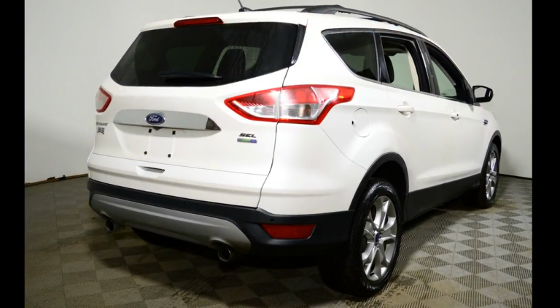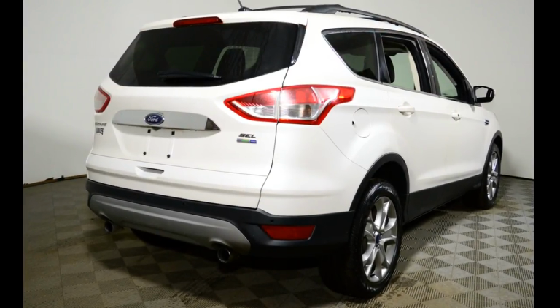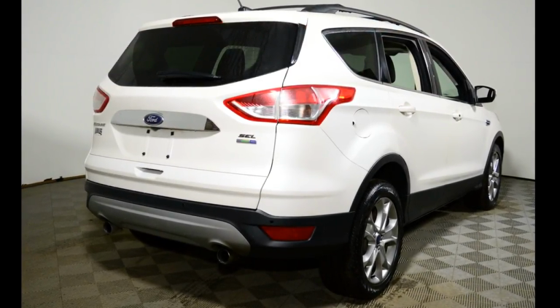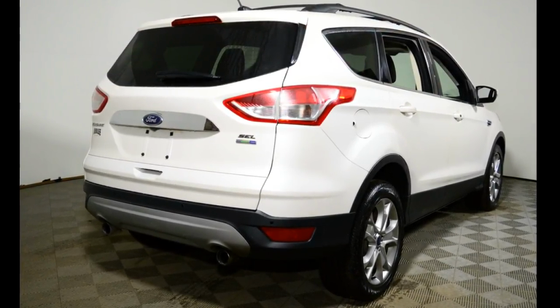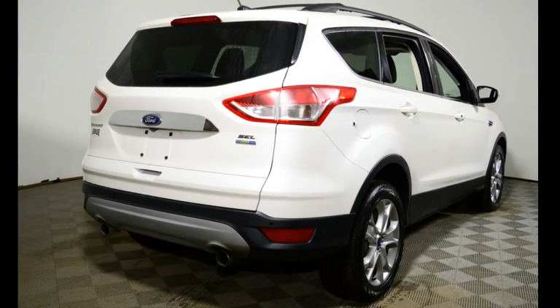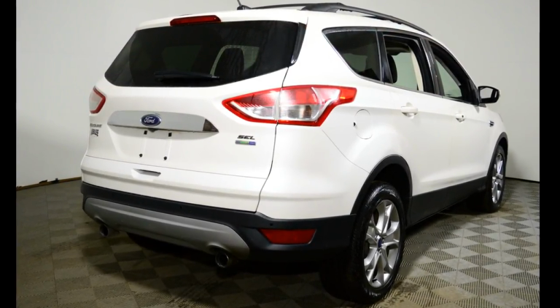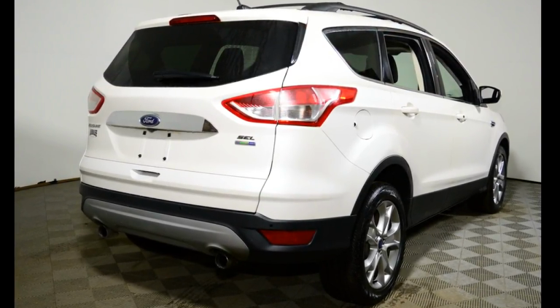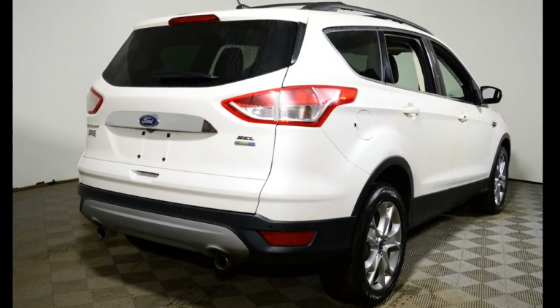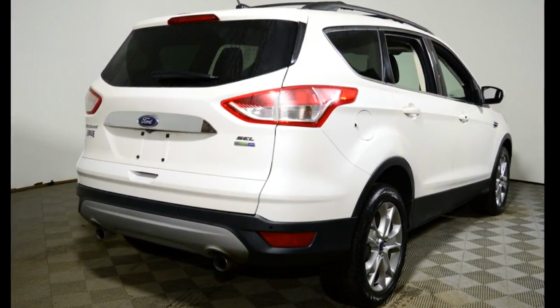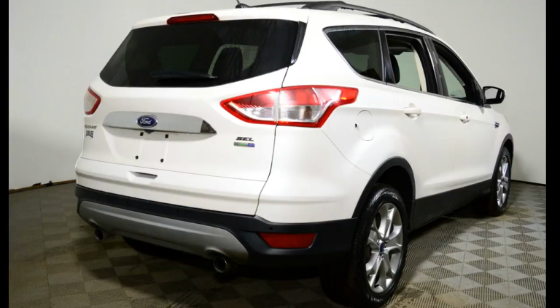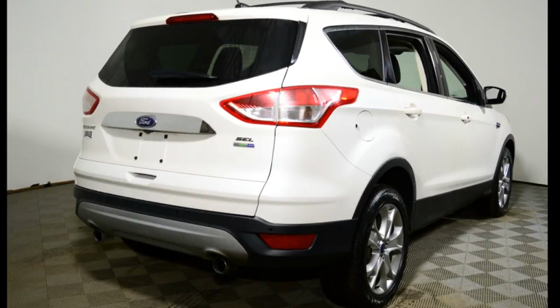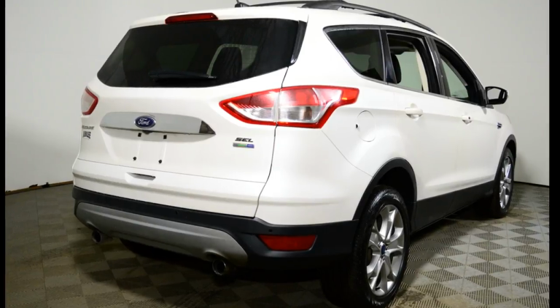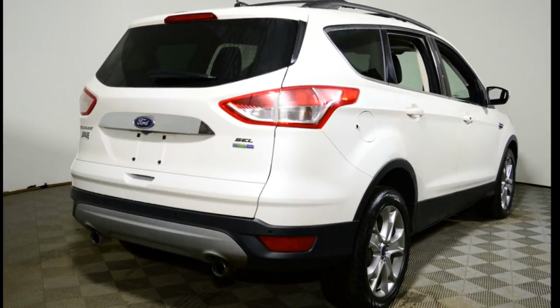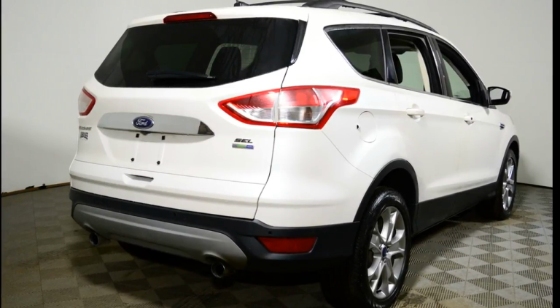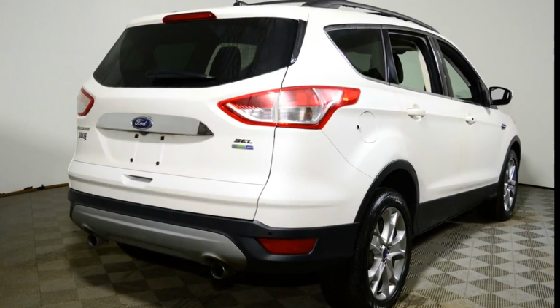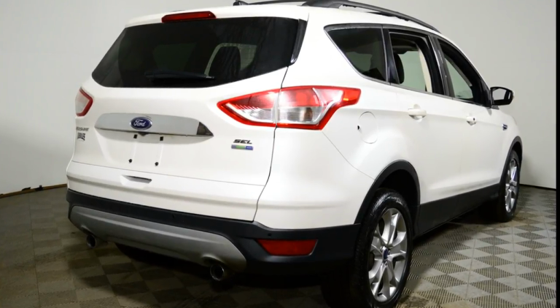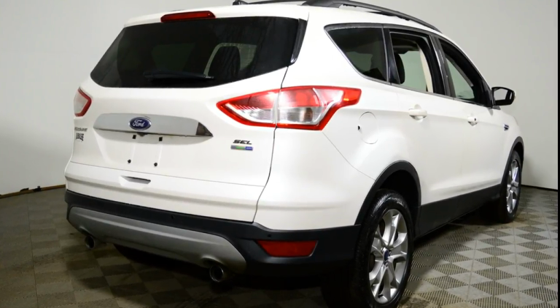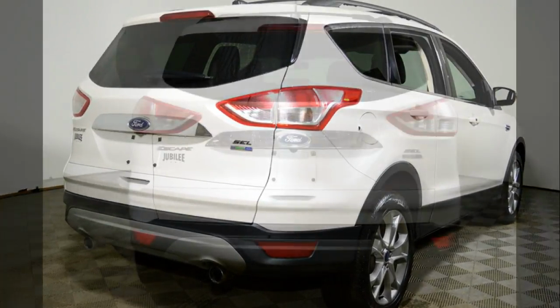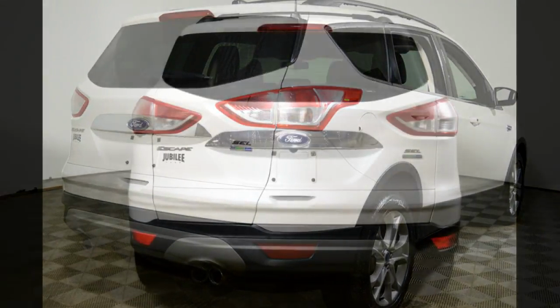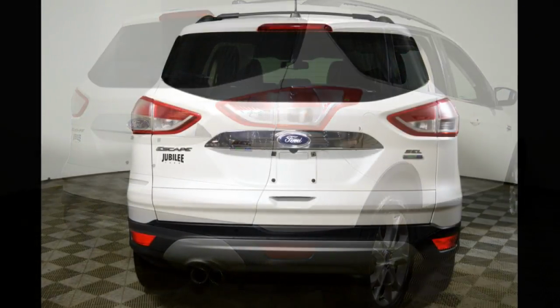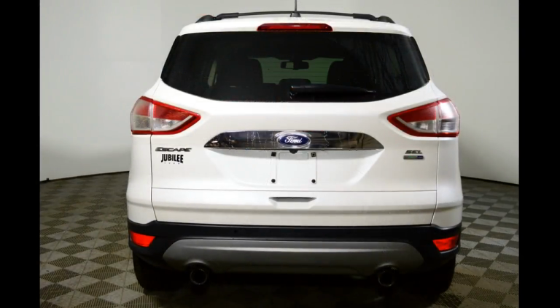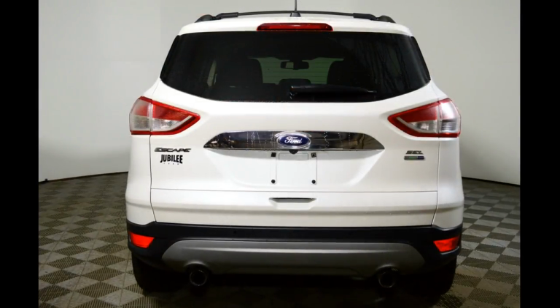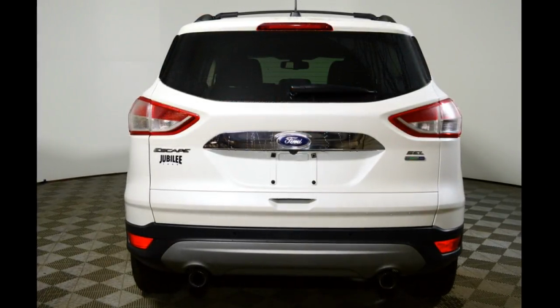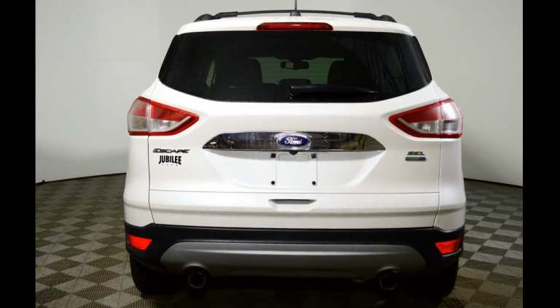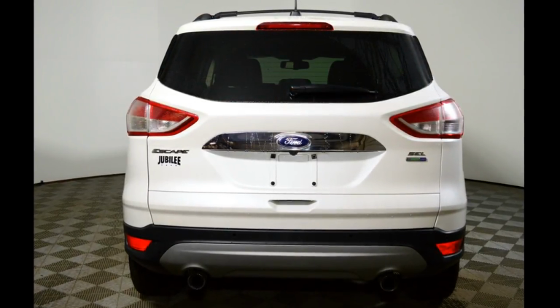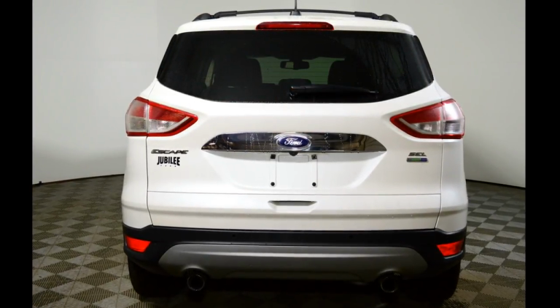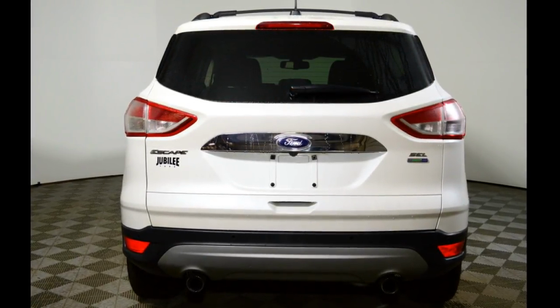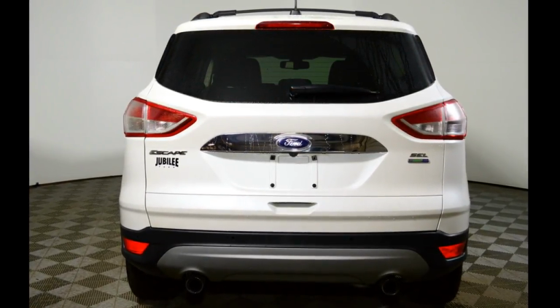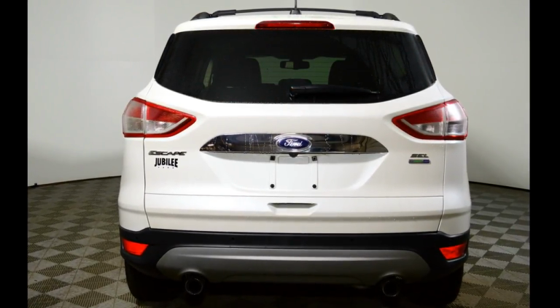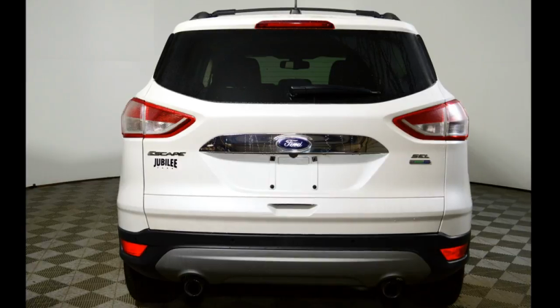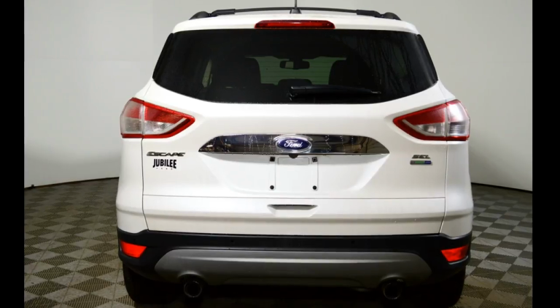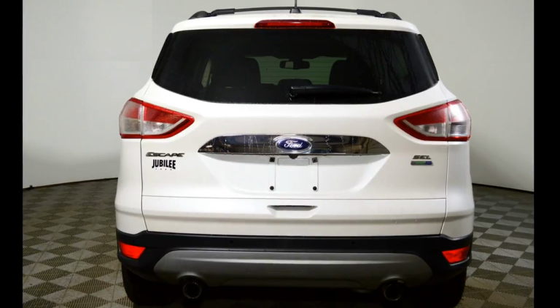This Escape has been professionally inspected by Jubilee Ford. It has the remainder of Ford's factory warranty. Additionally, Jubilee Ford will back it with our exclusive lifetime powertrain warranty.